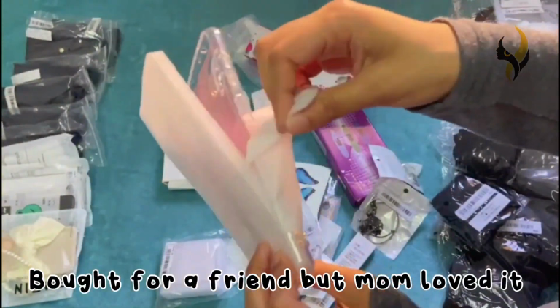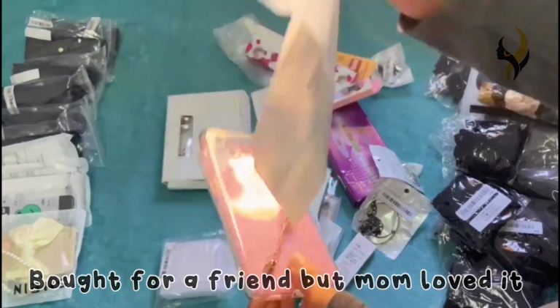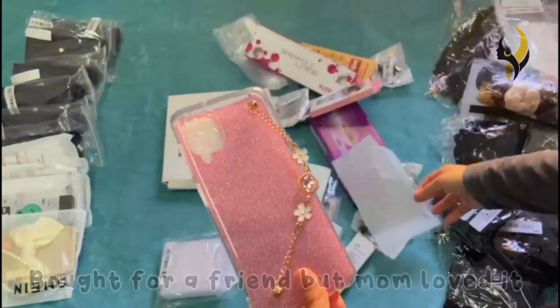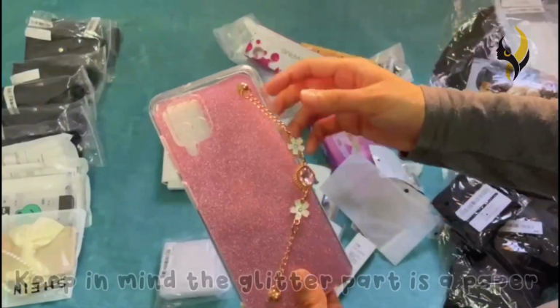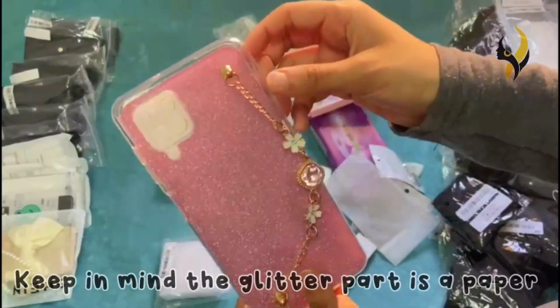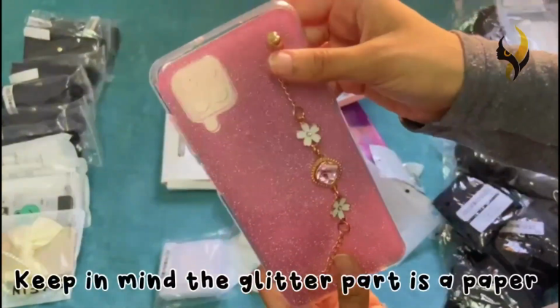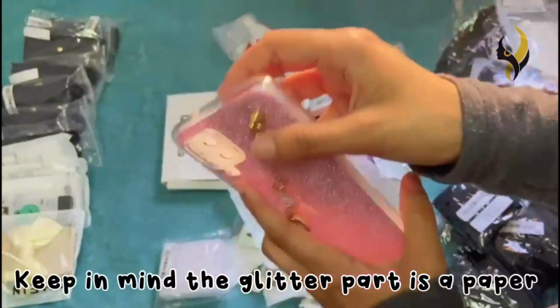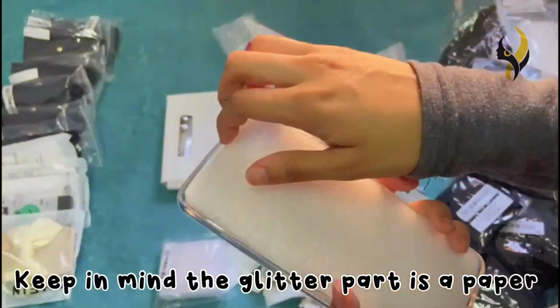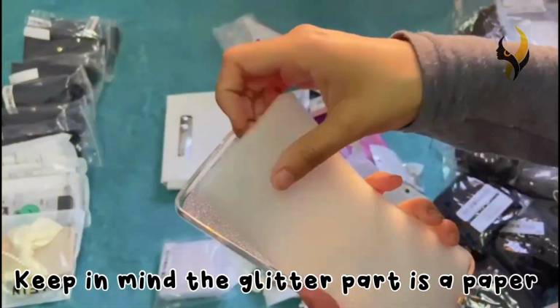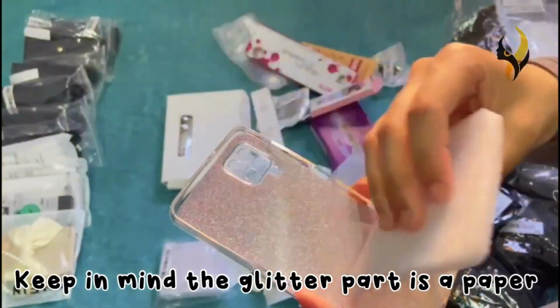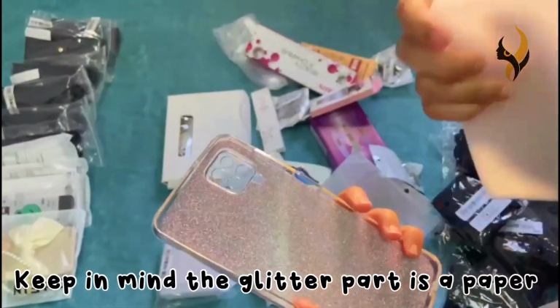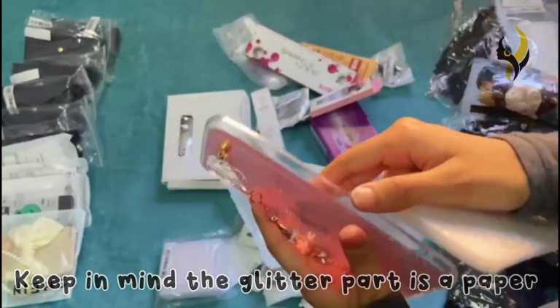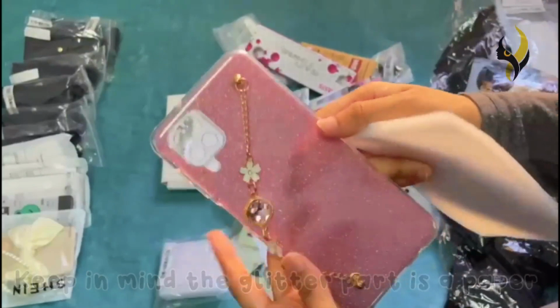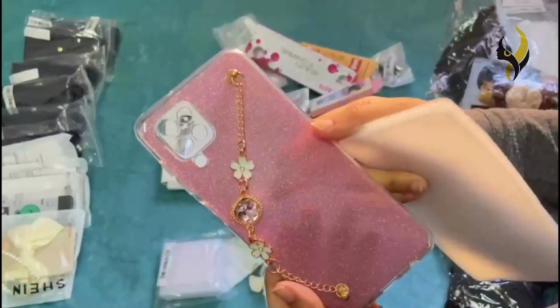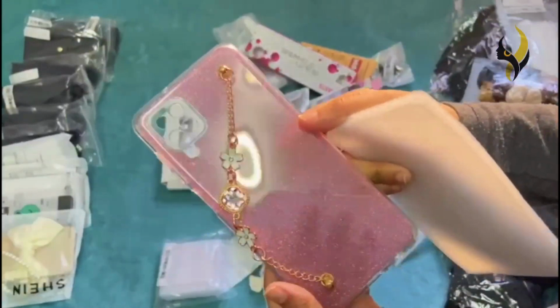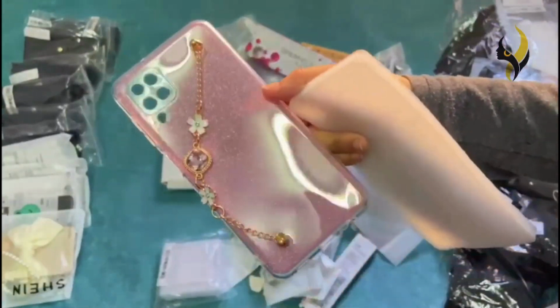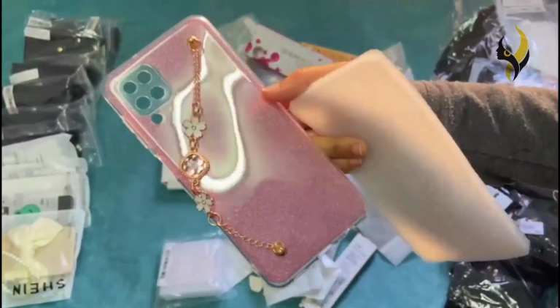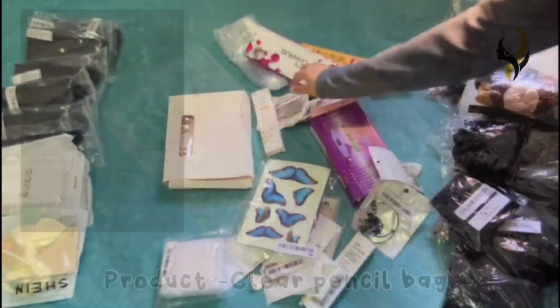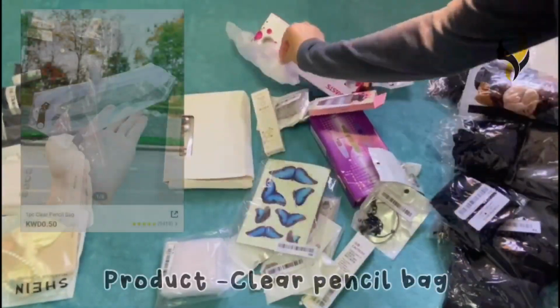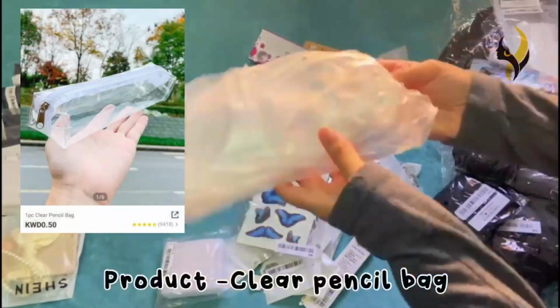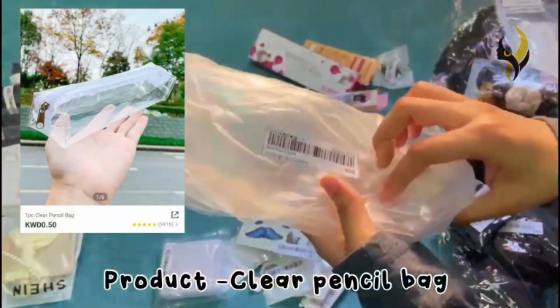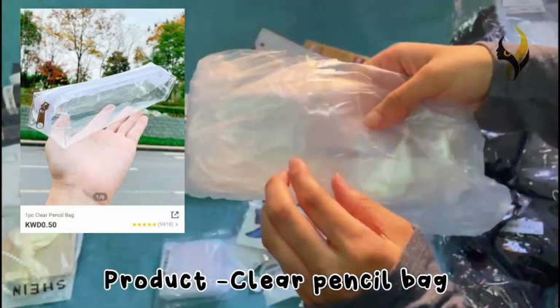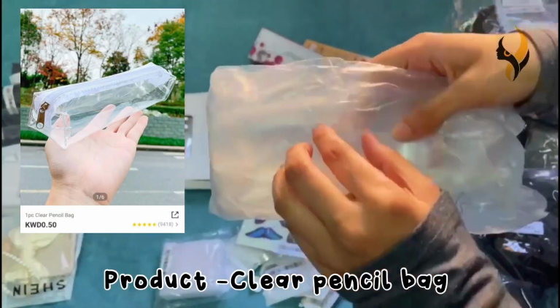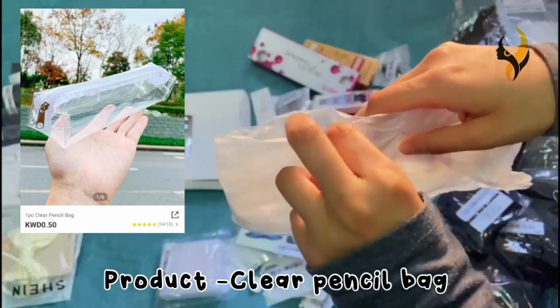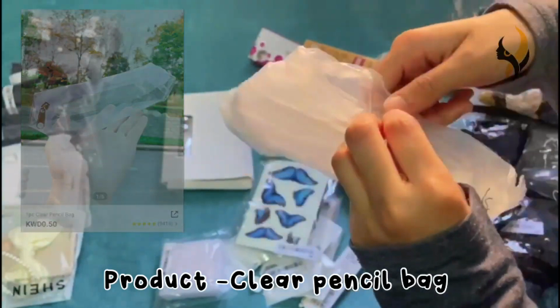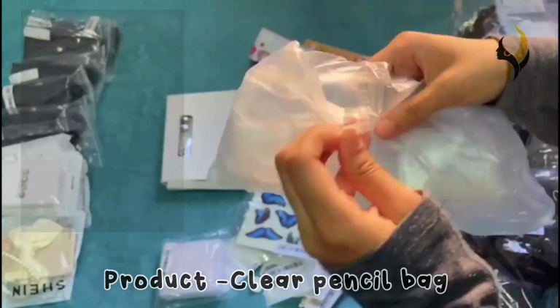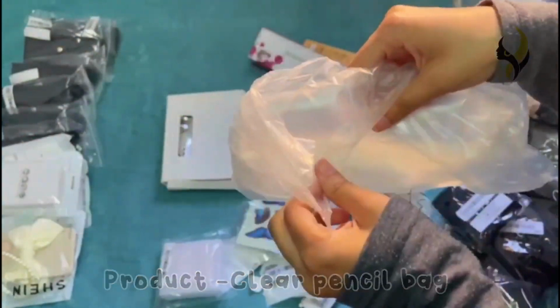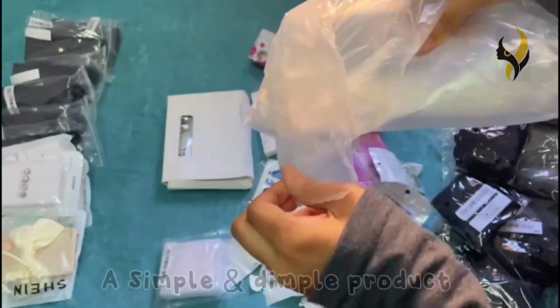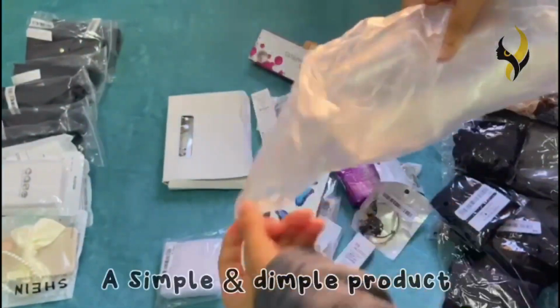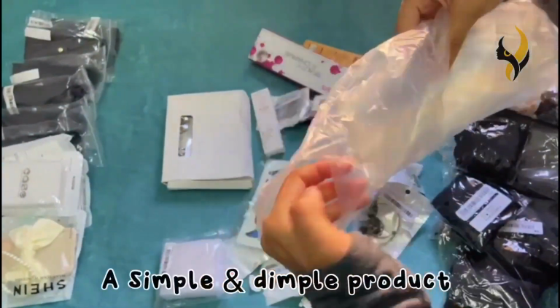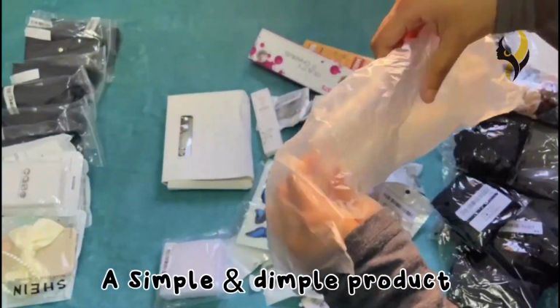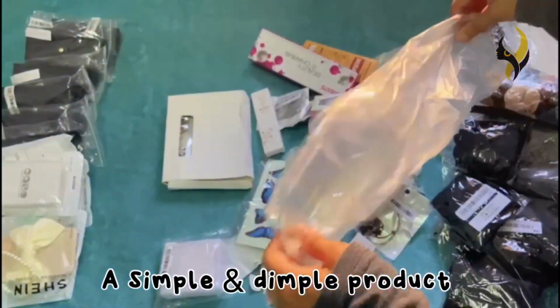Keep in mind that the glitter part on the case is a paper insert. The next product is a clear pencil bag — it's a simple and functional product.